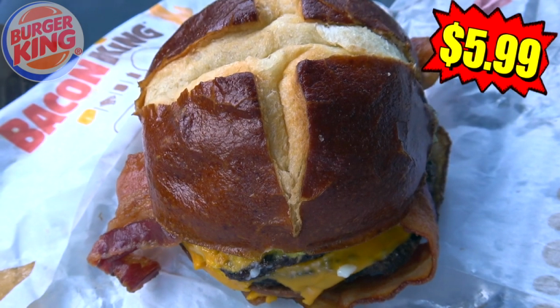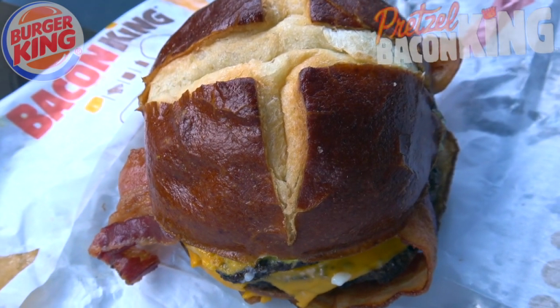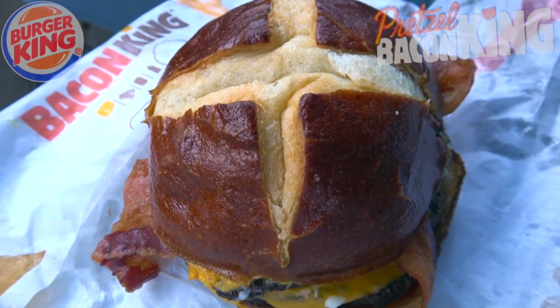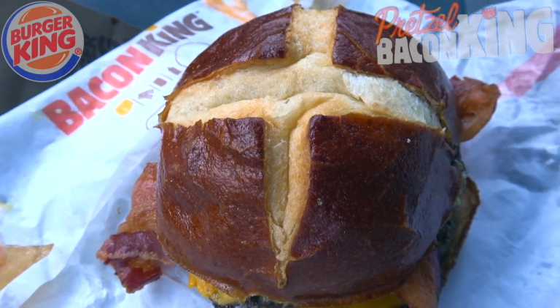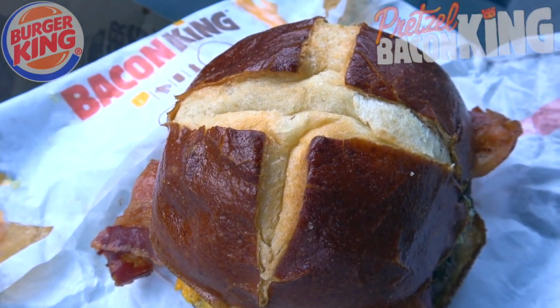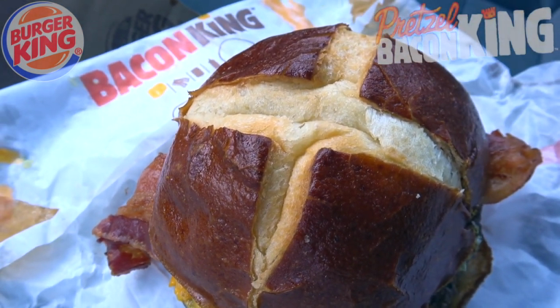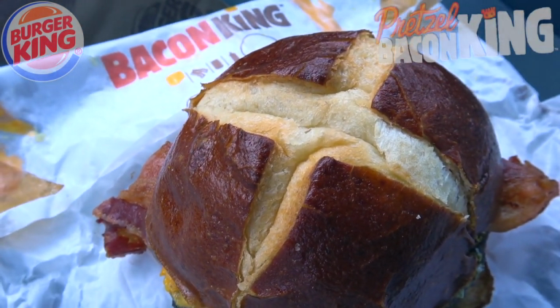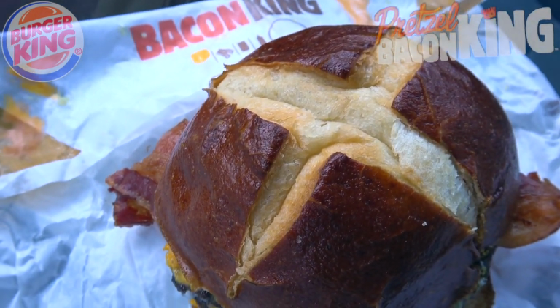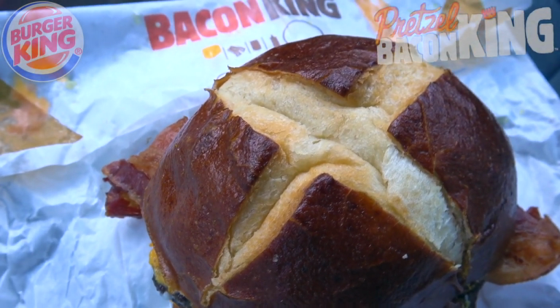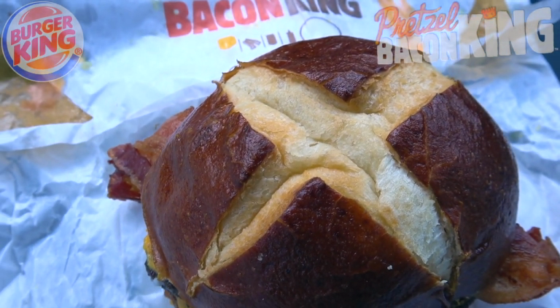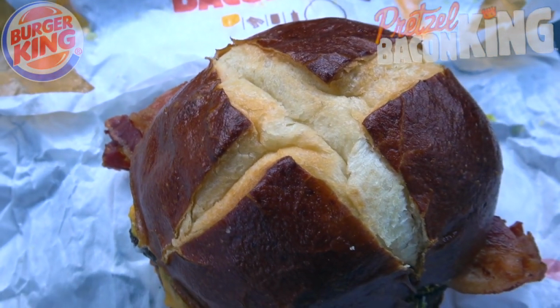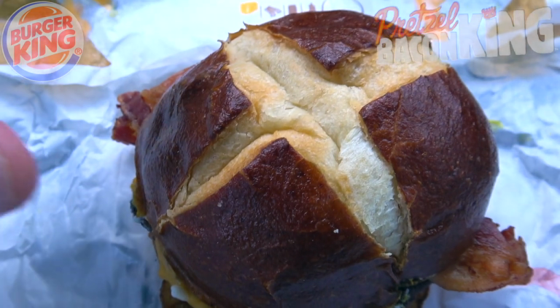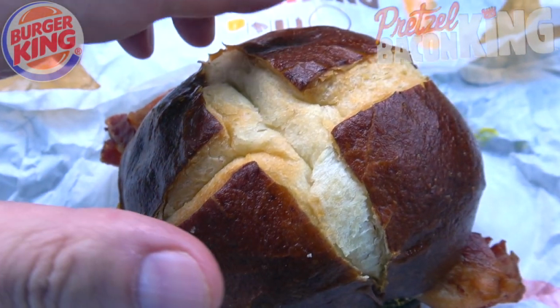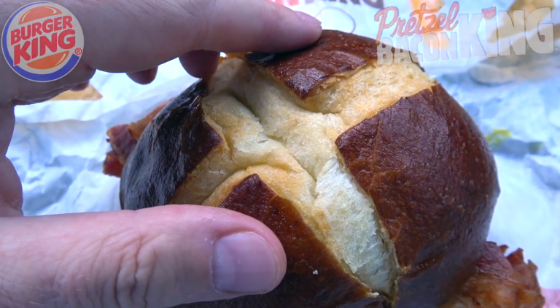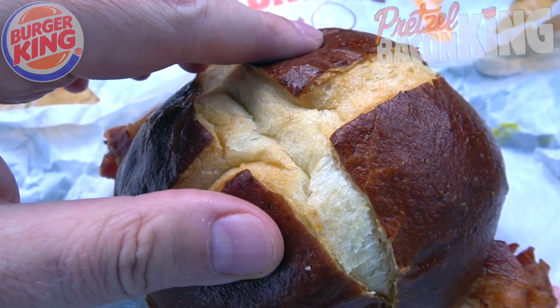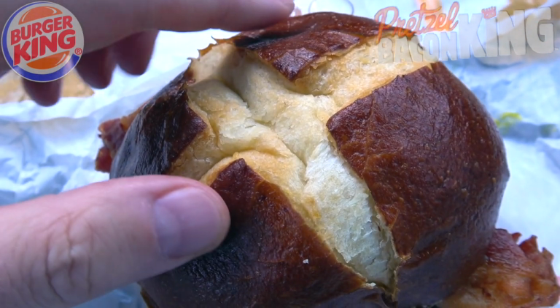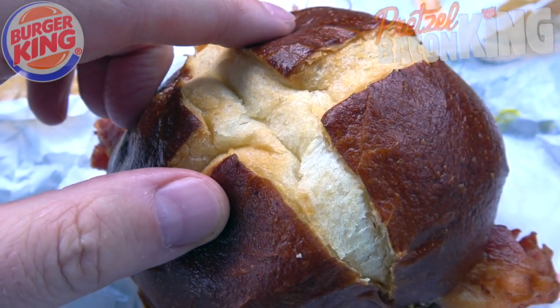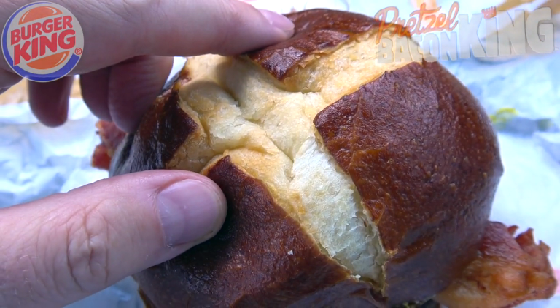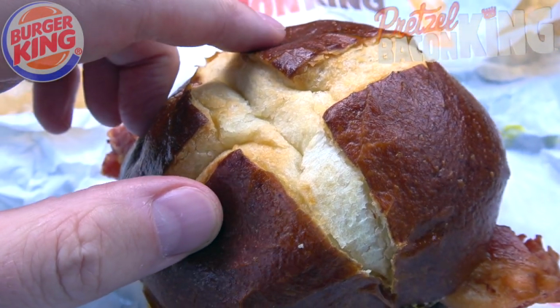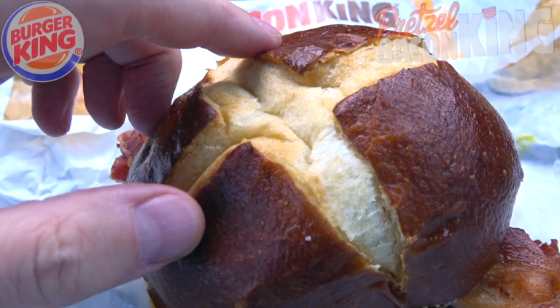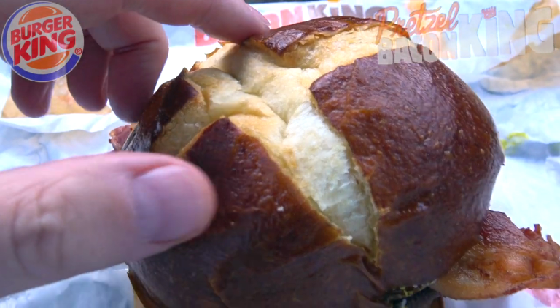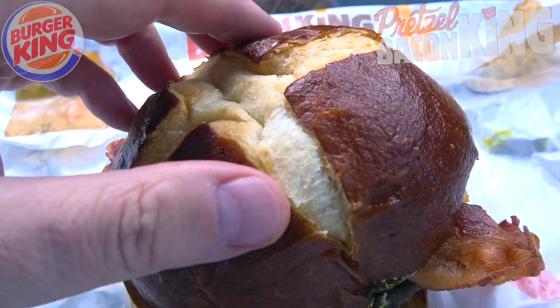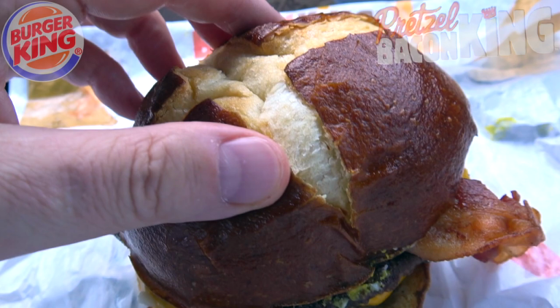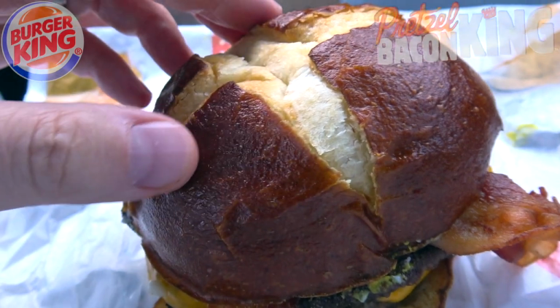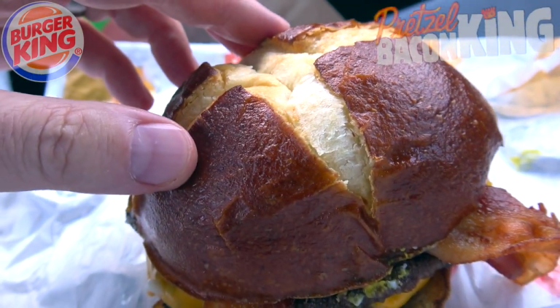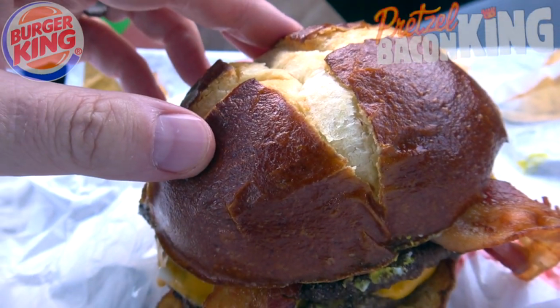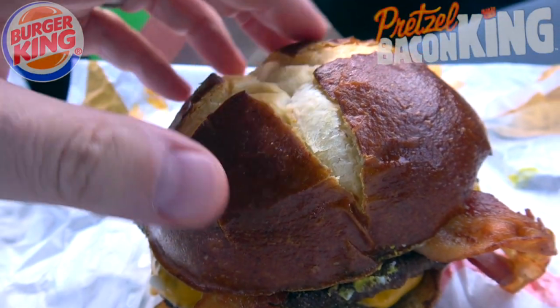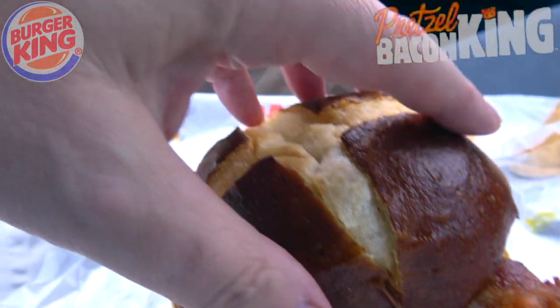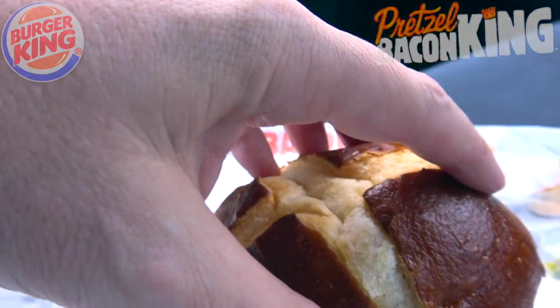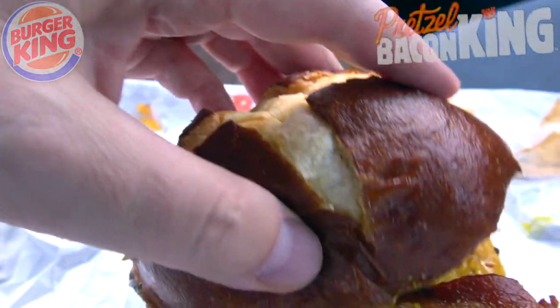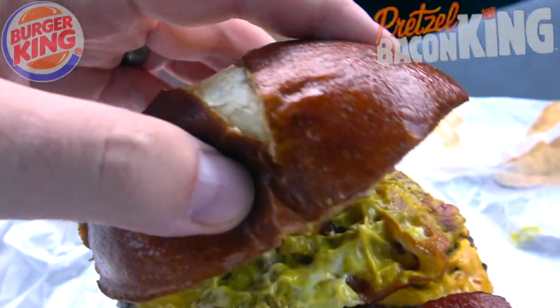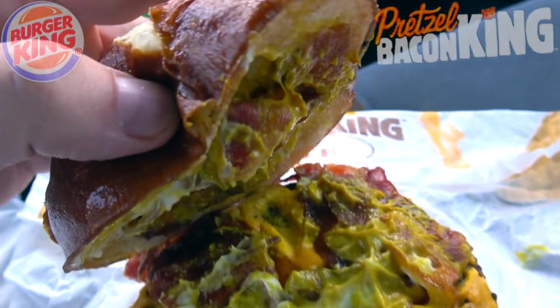This looks like a really authentic-looking pretzel bun here, complete with the splits on the very top. It really has a very nice look to it — nice softness, it really does feel like it's an actual soft pretzel, really nice, and it's fairly thick too. Let's pop the top and take a look on the inside.